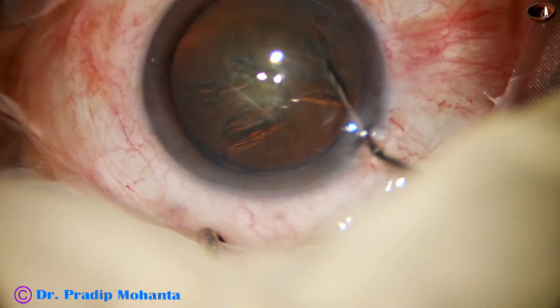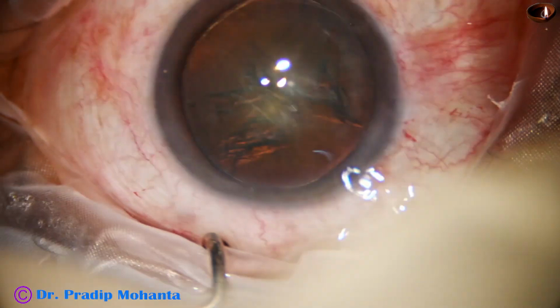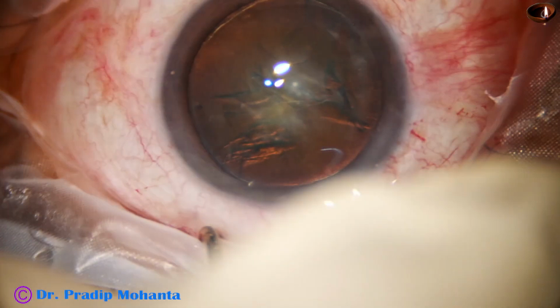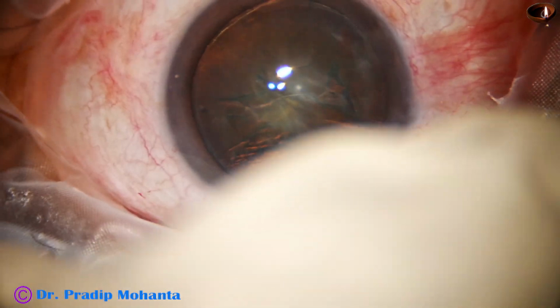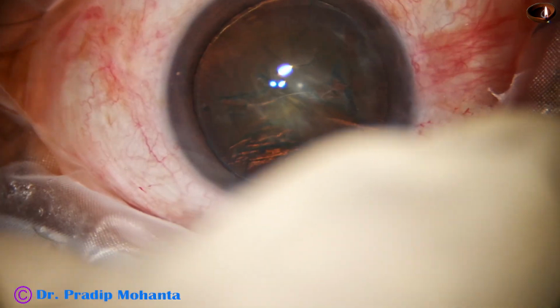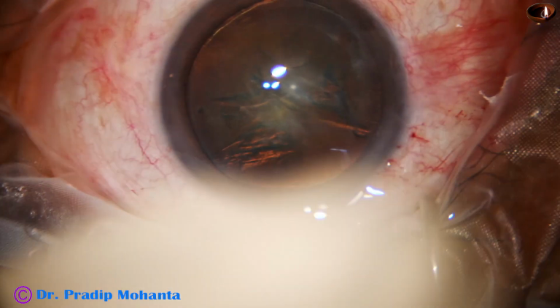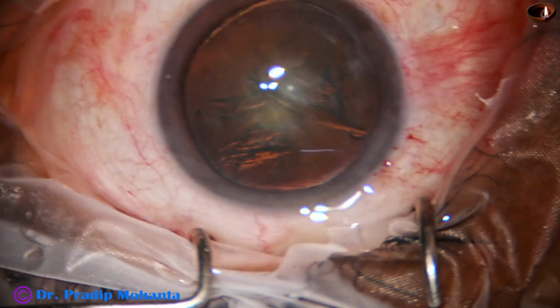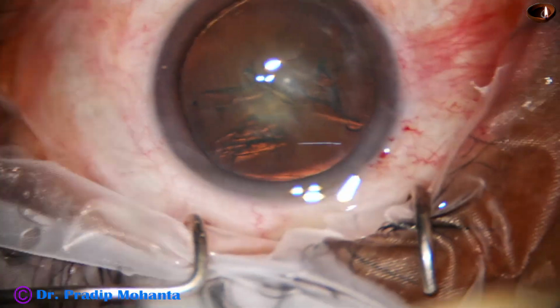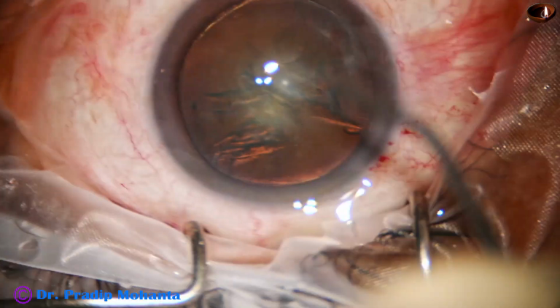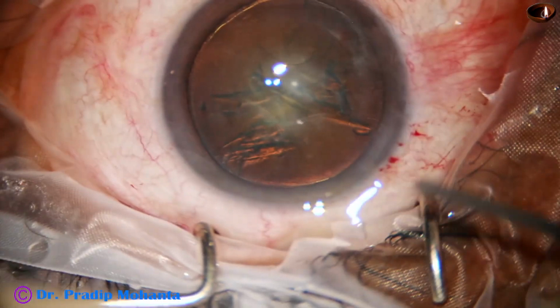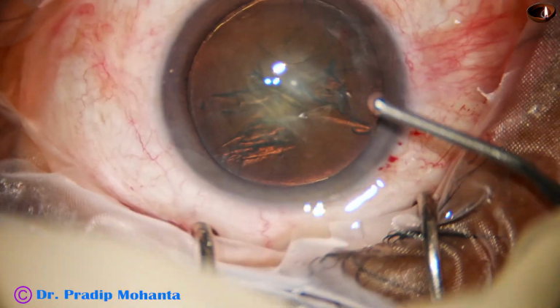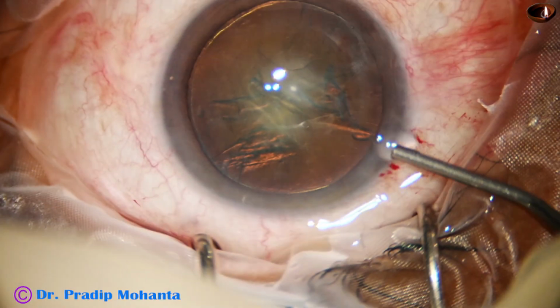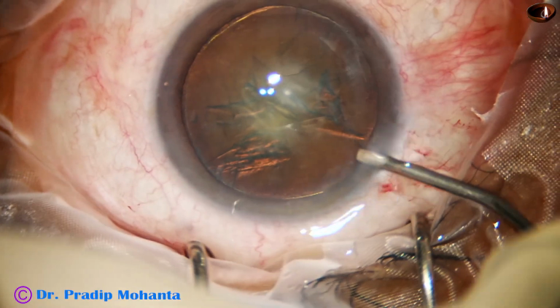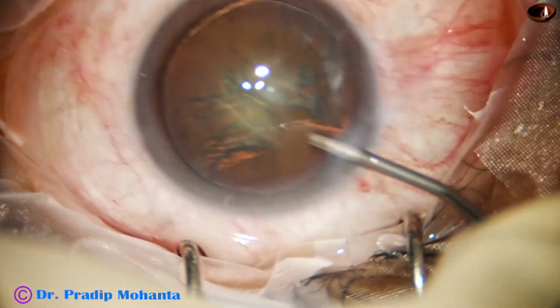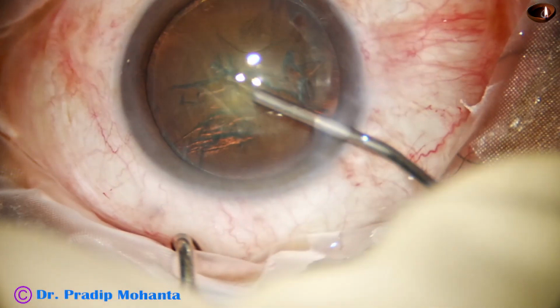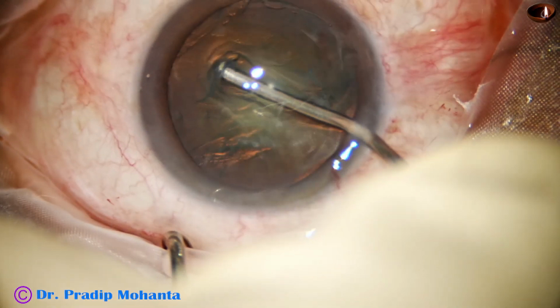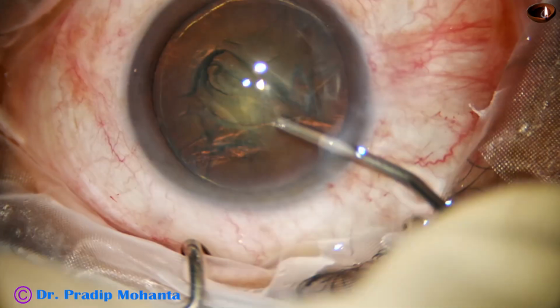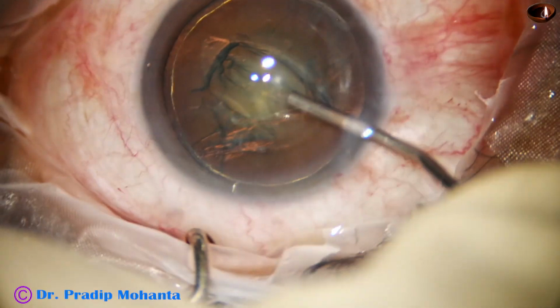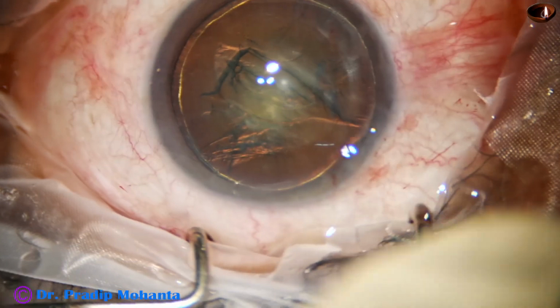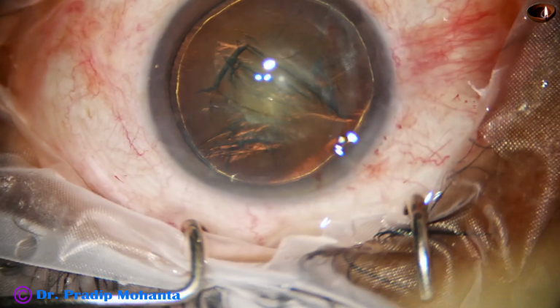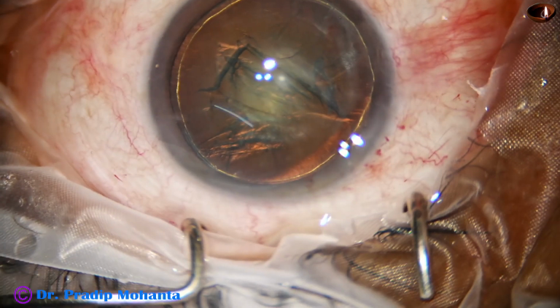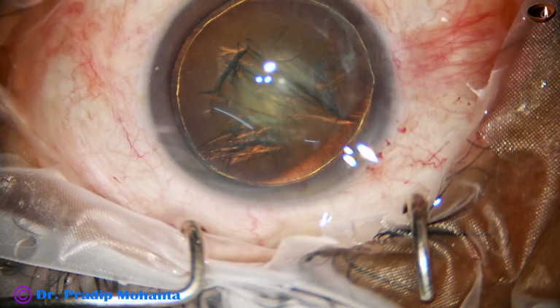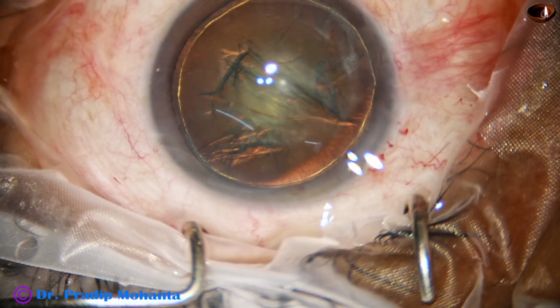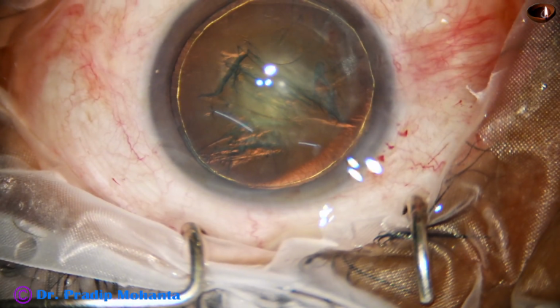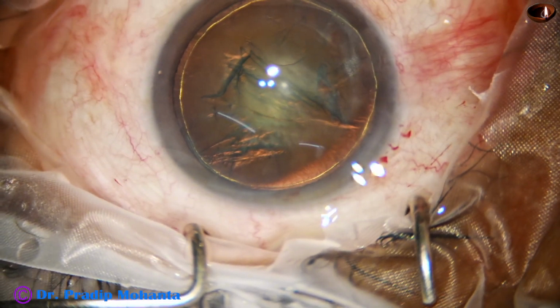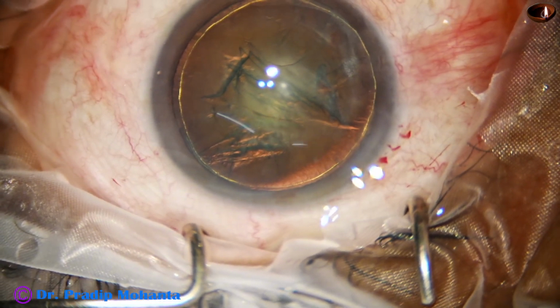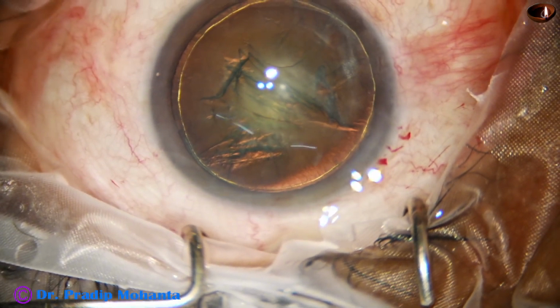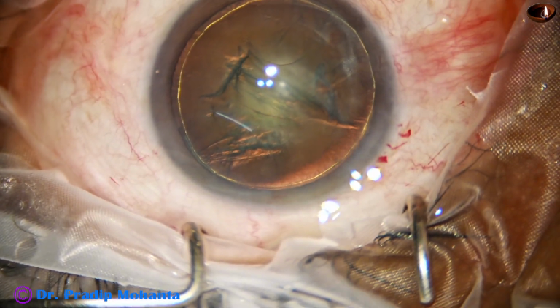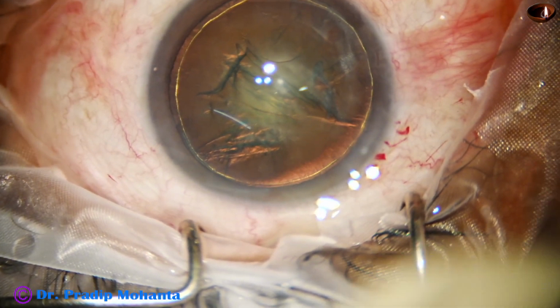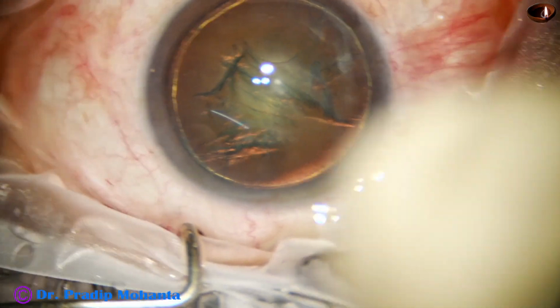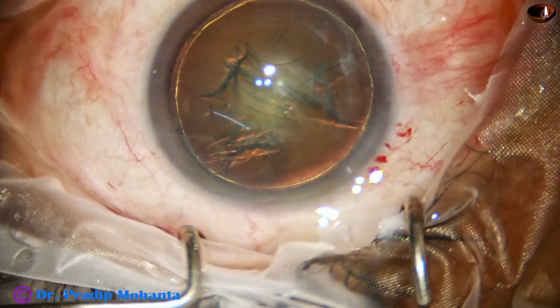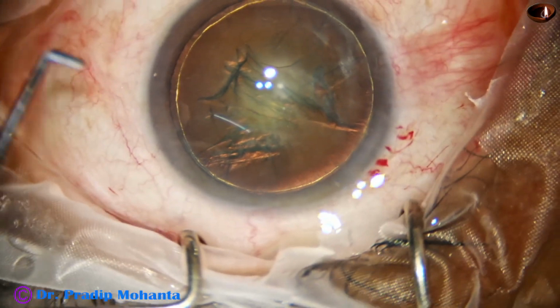Hydrodissection is done, and hydro delineation is also done. We can see a golden ring in this case.